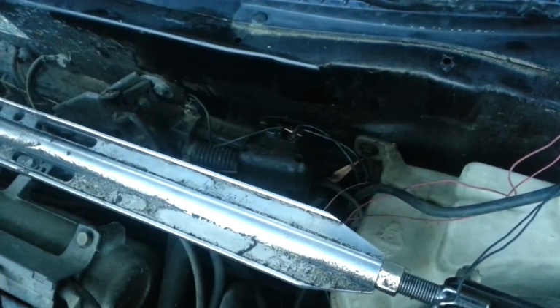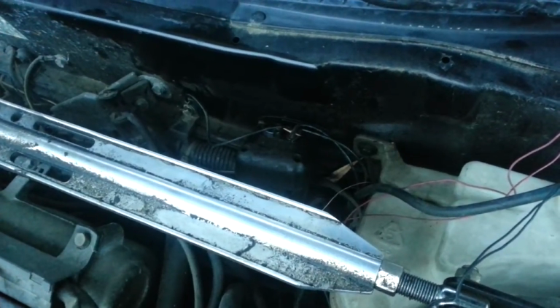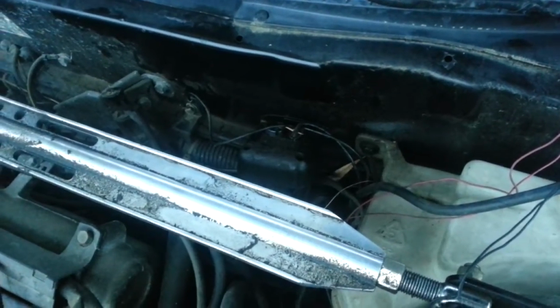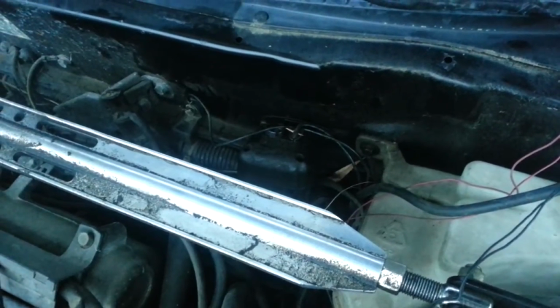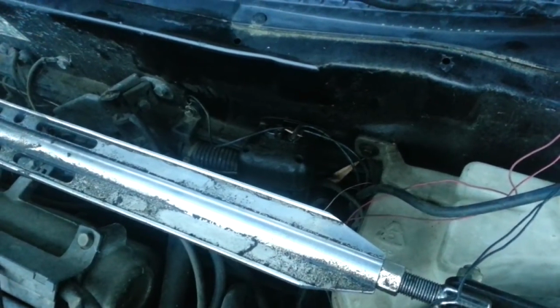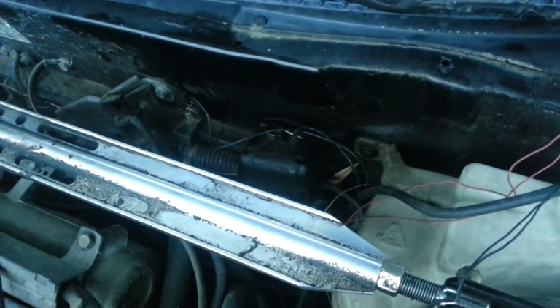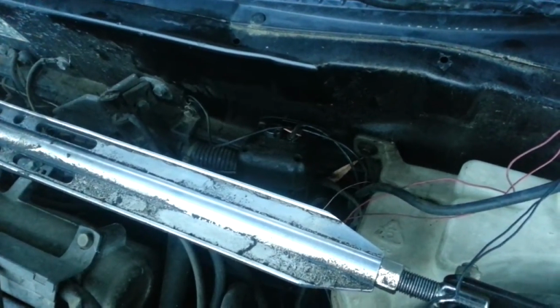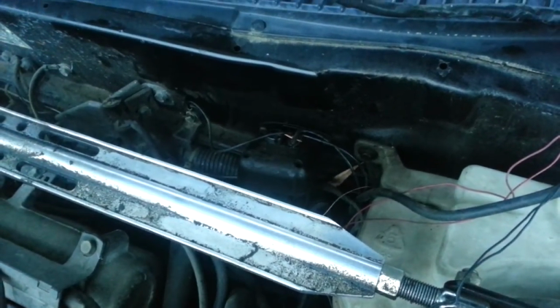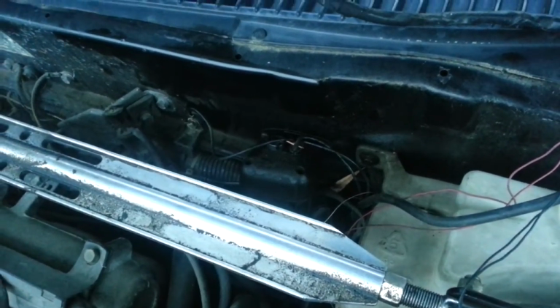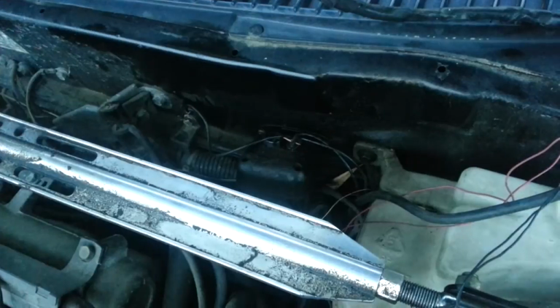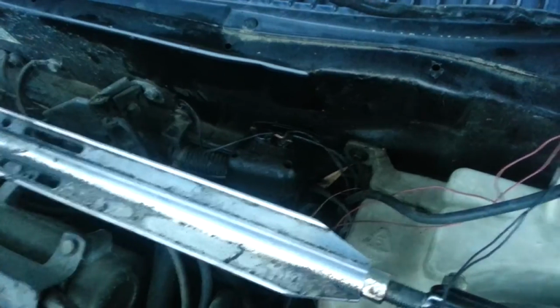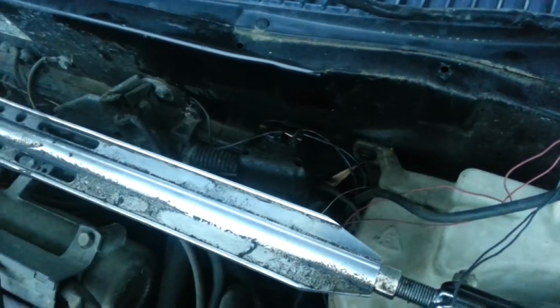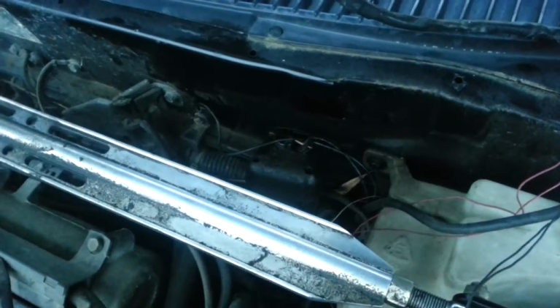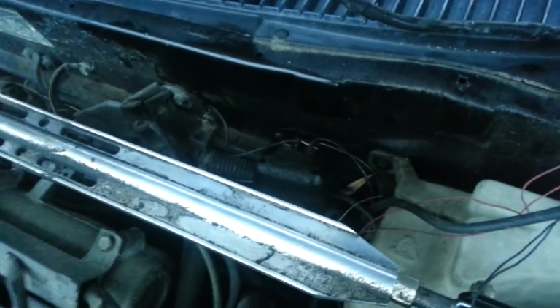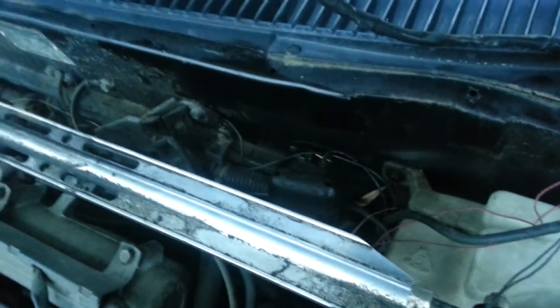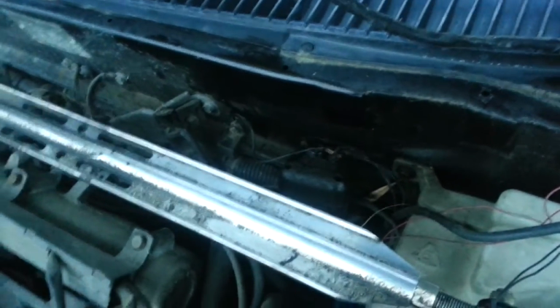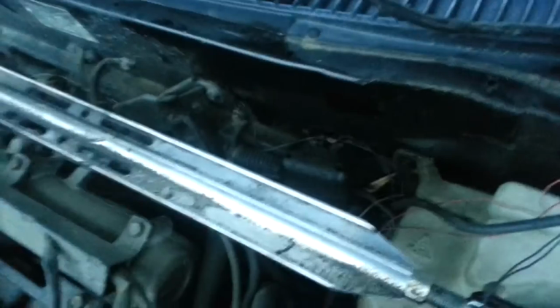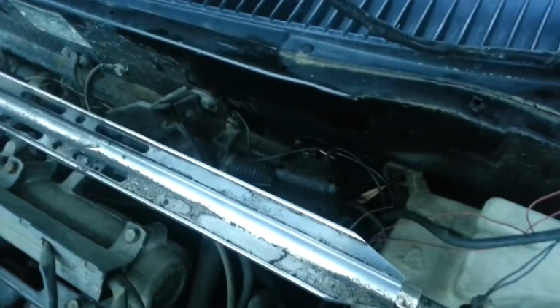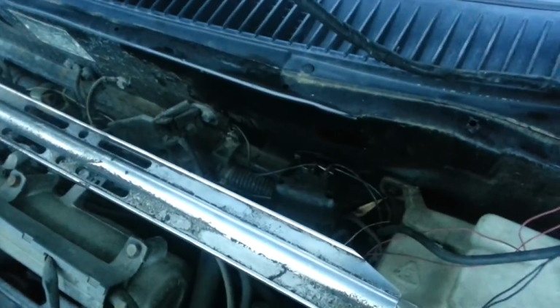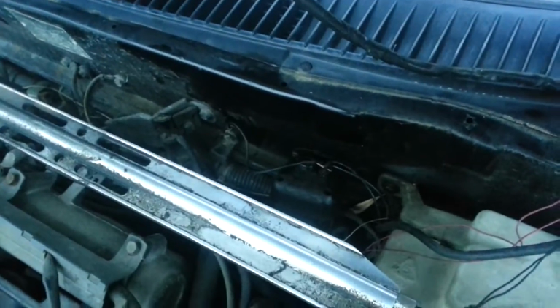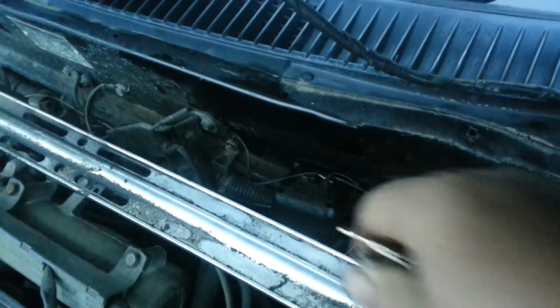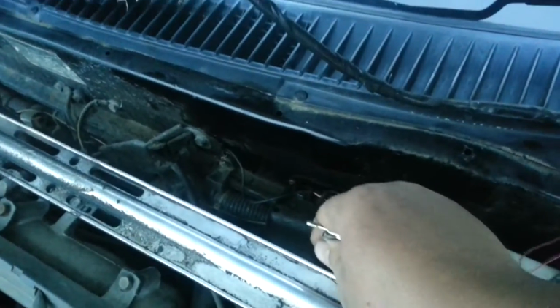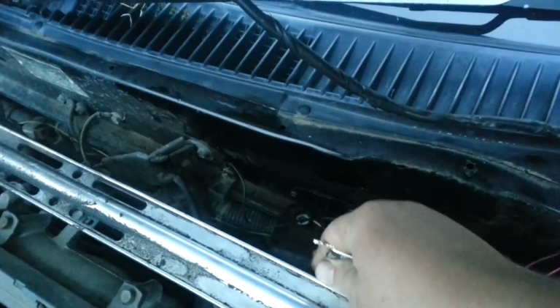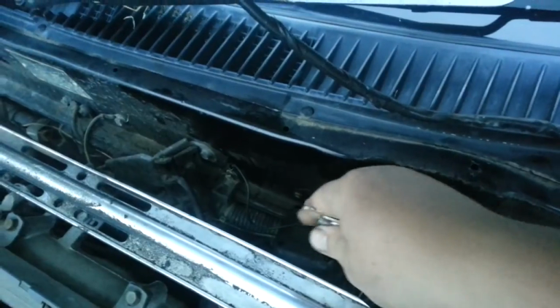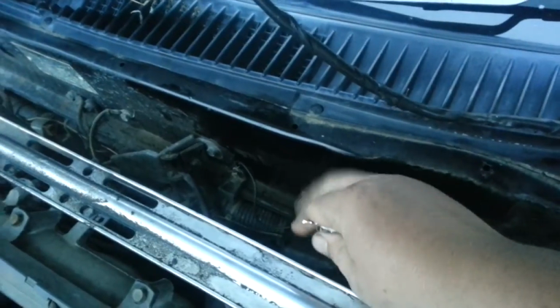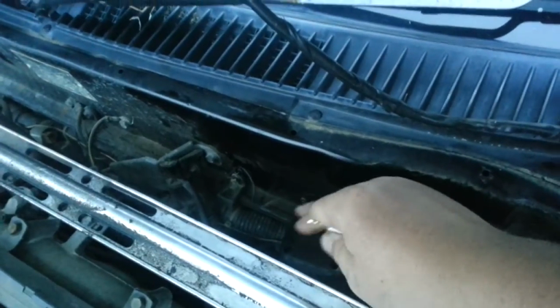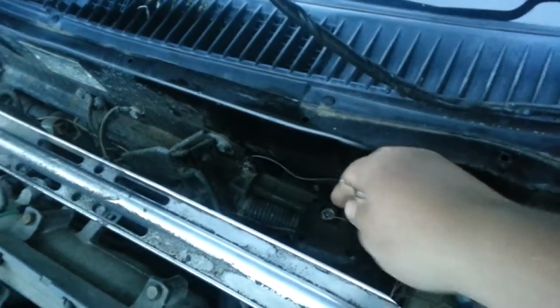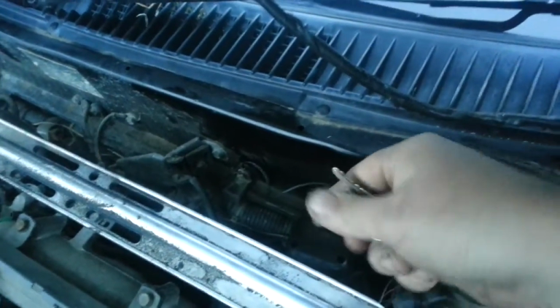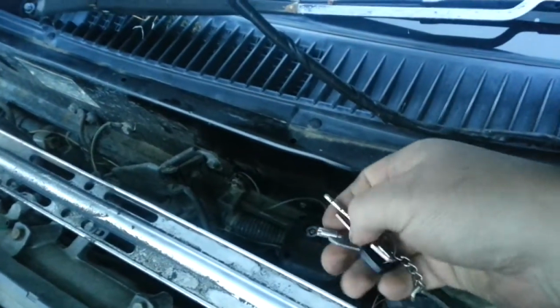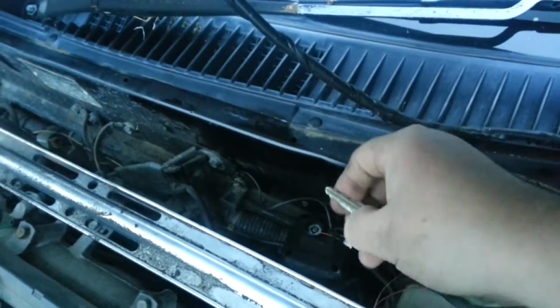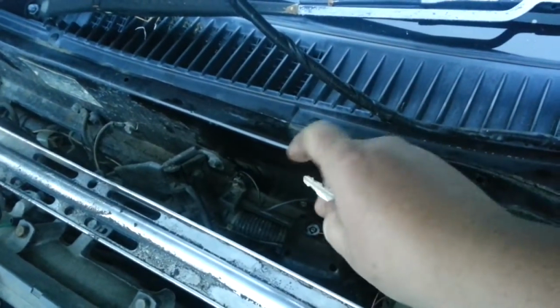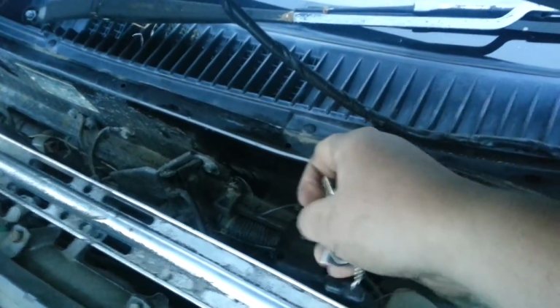It's a Mongoose car alarm making this noise. Any help on how to stop it? I've tried disconnecting the earth wire. Got a siren kill switch here.